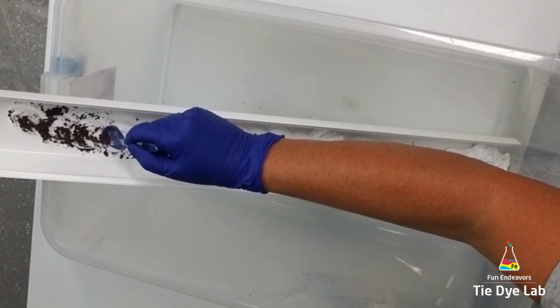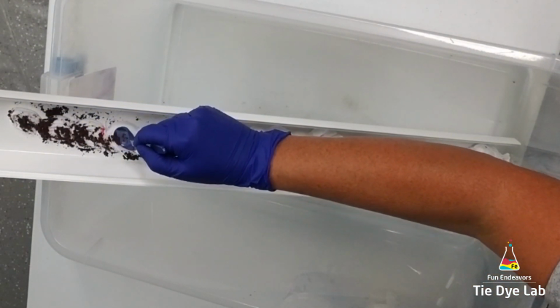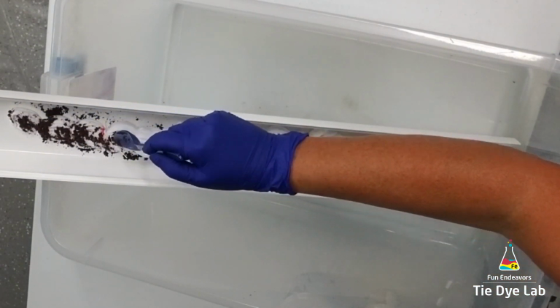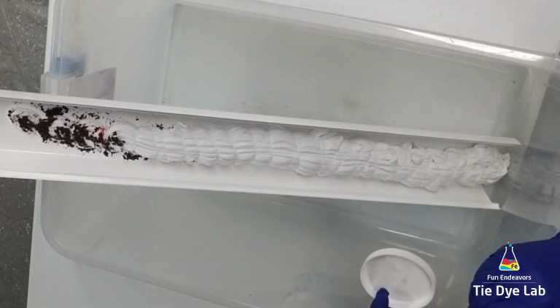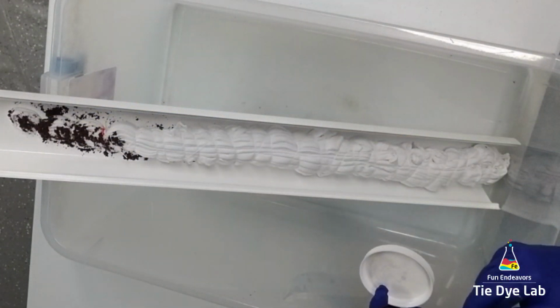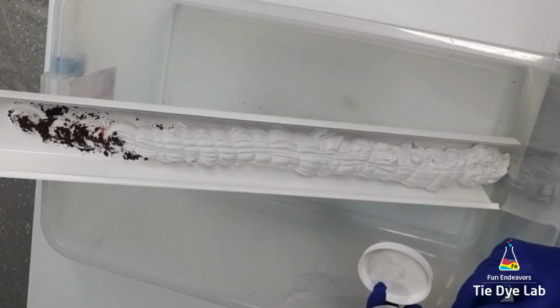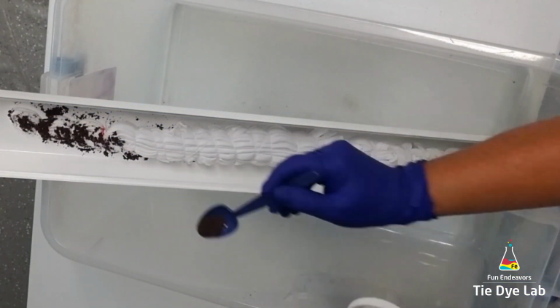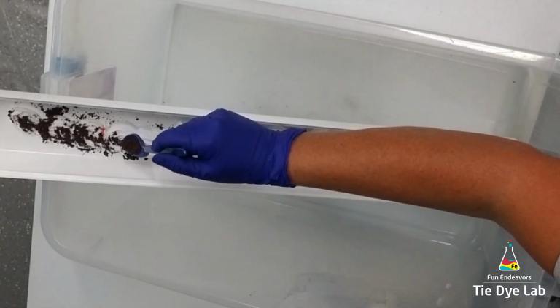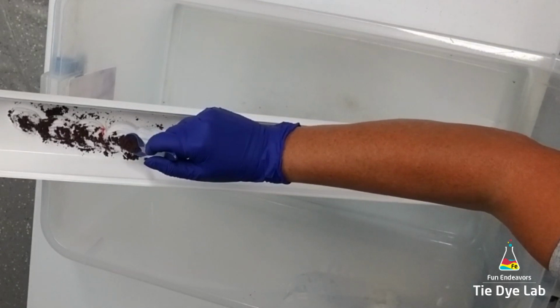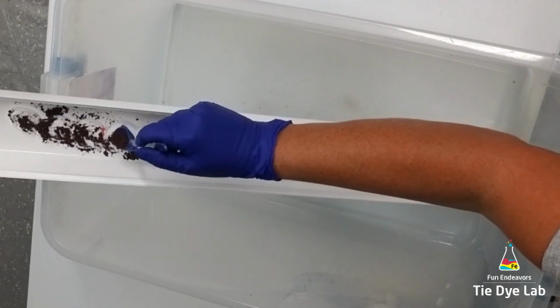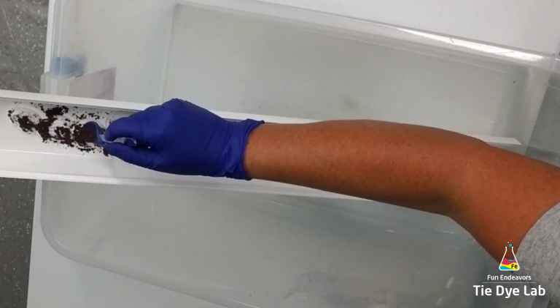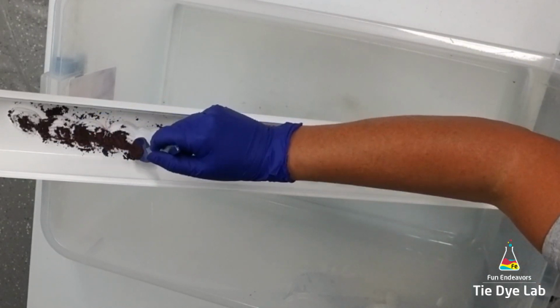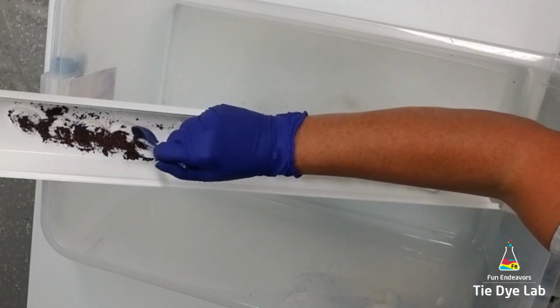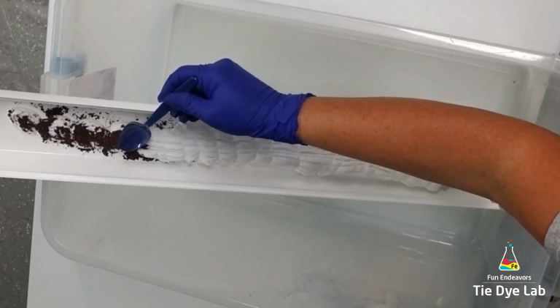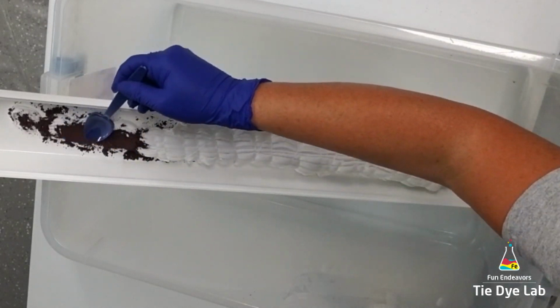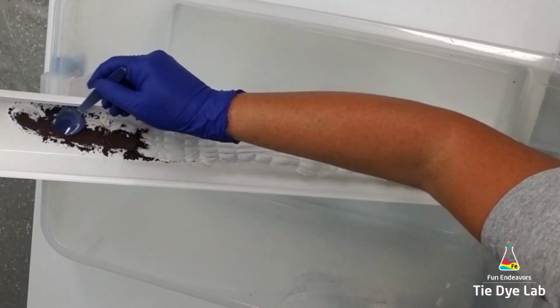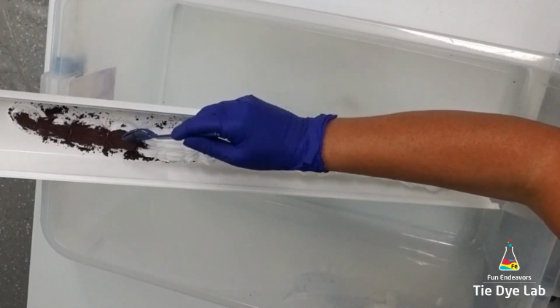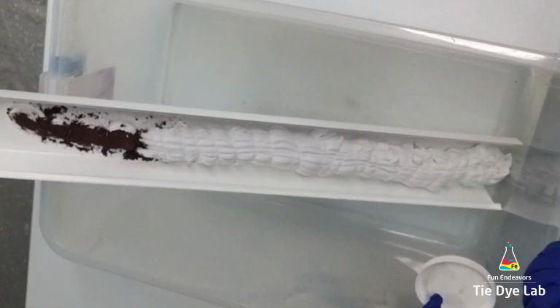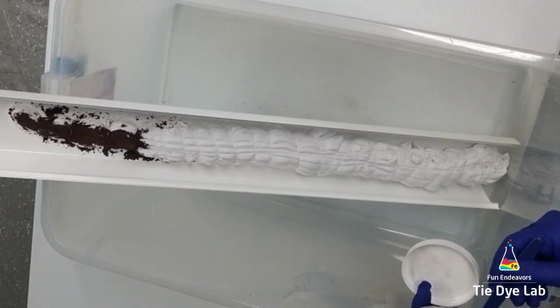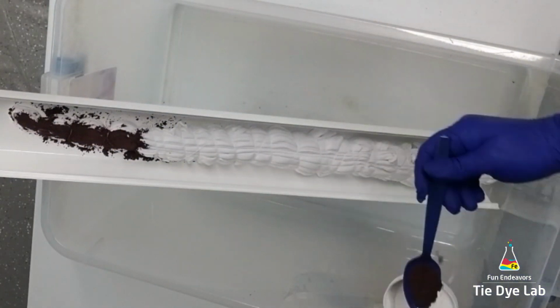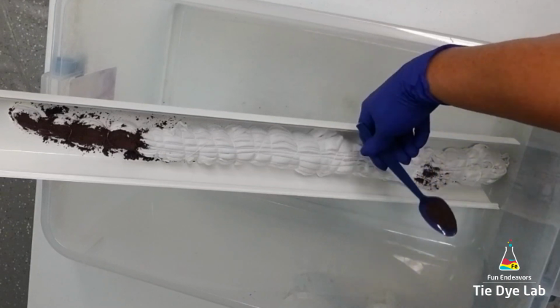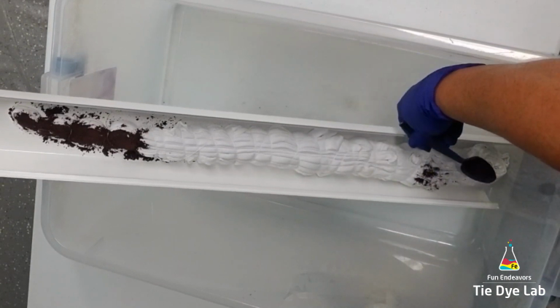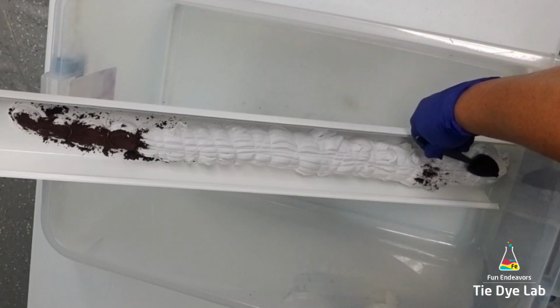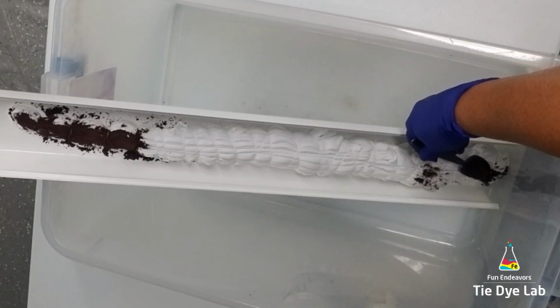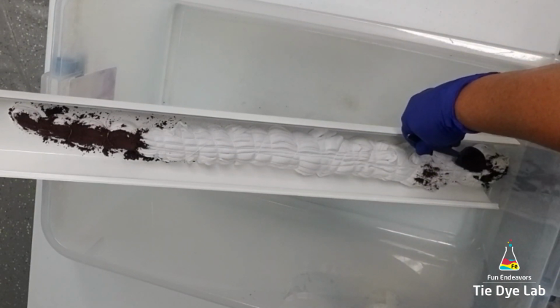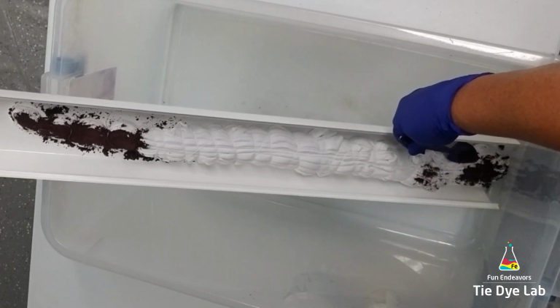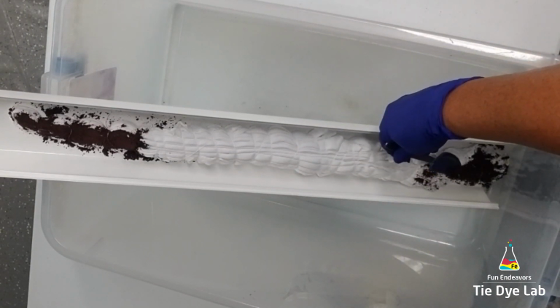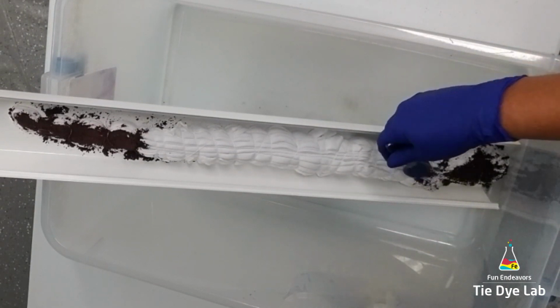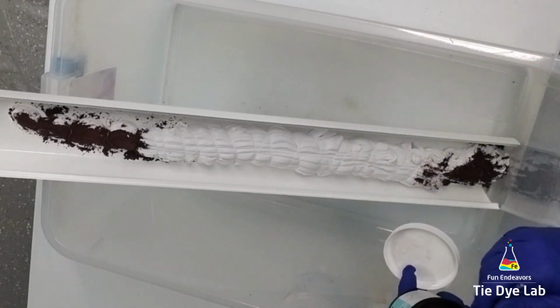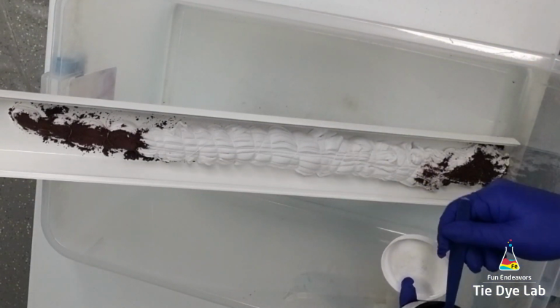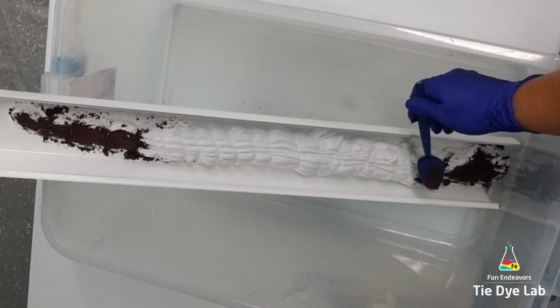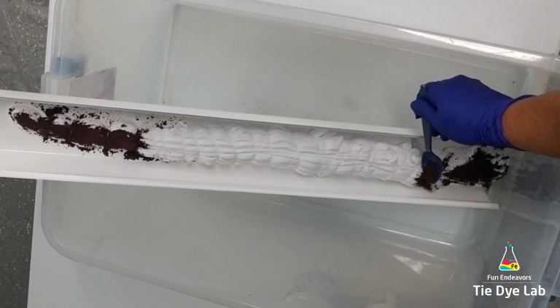Then I'm going to put my shirt down inside of the guttering and apply the dye. For this shirt, I'm using three colors. I'm using Hot Hibiscus from Dharma Trading Company, and I'm going to put that at the very top of the shirt and at the very bottom of the shirt.